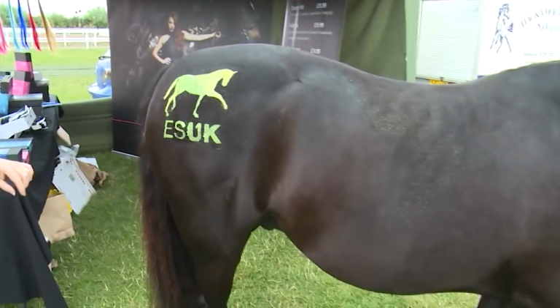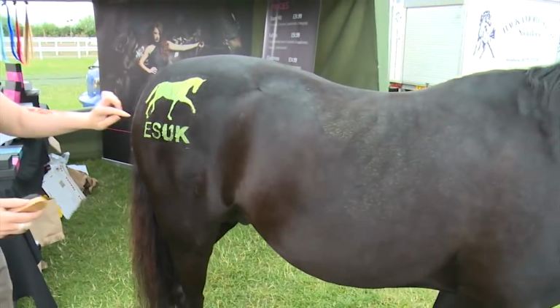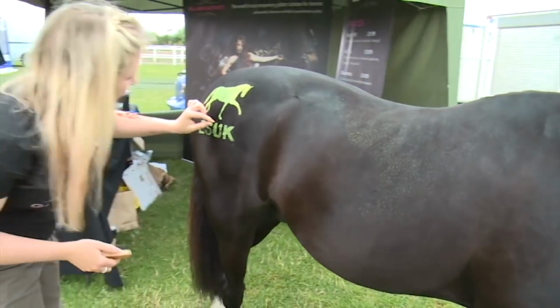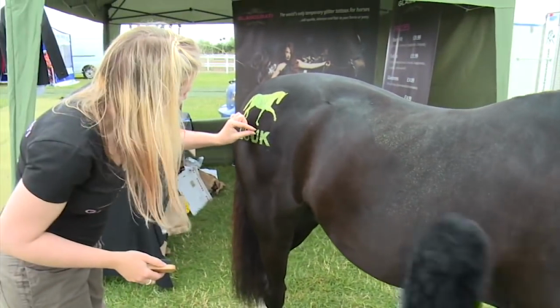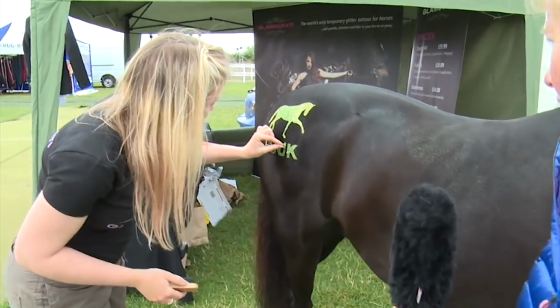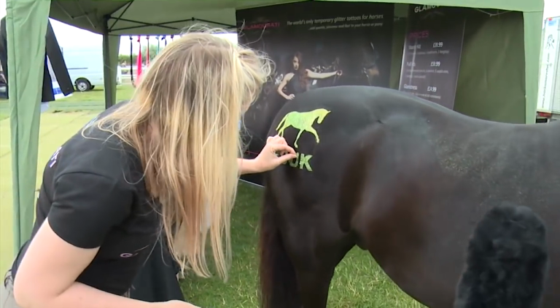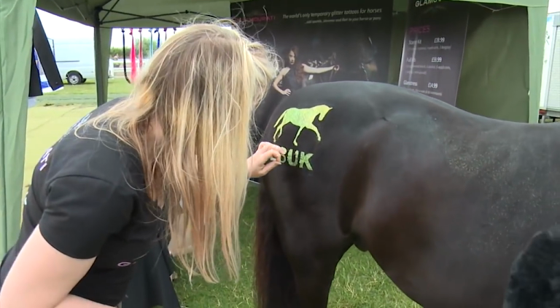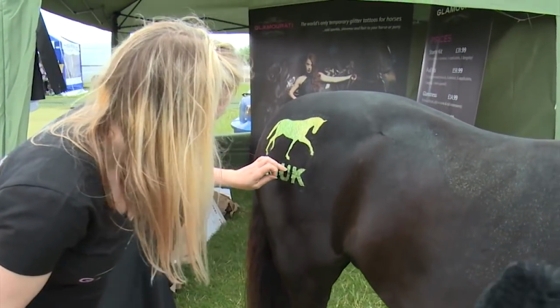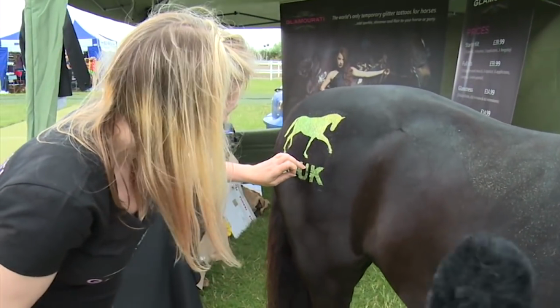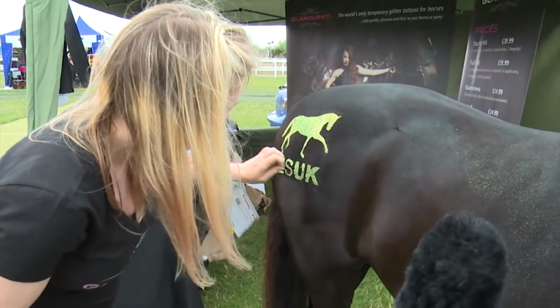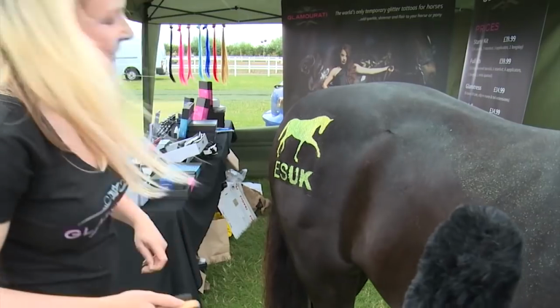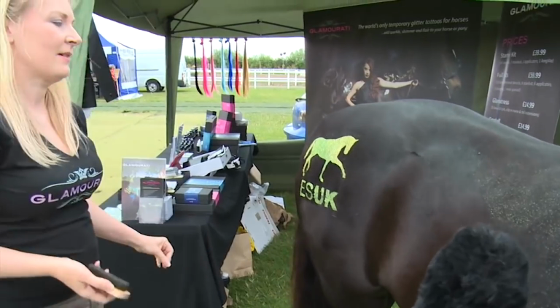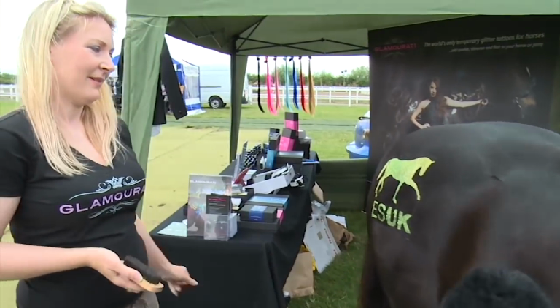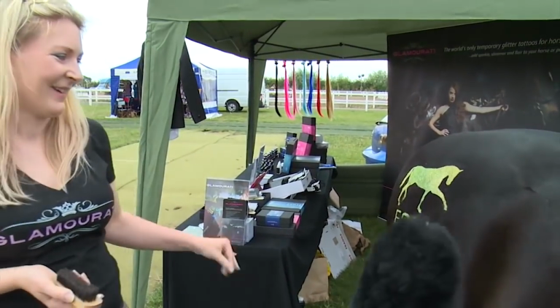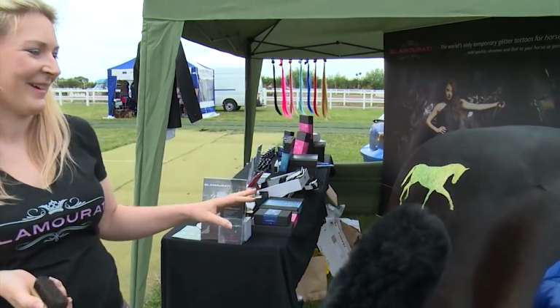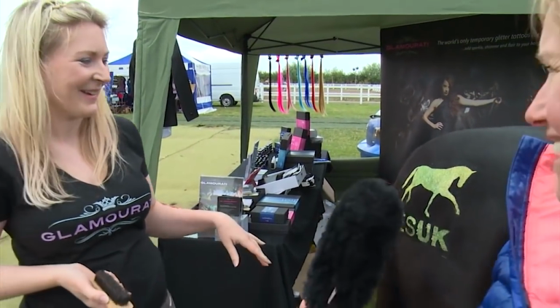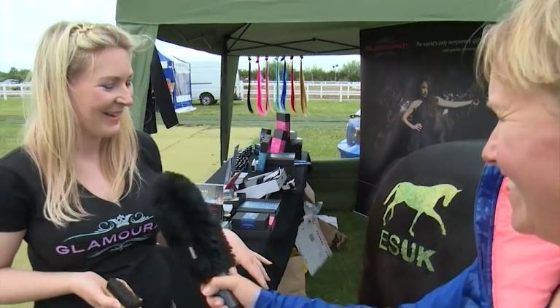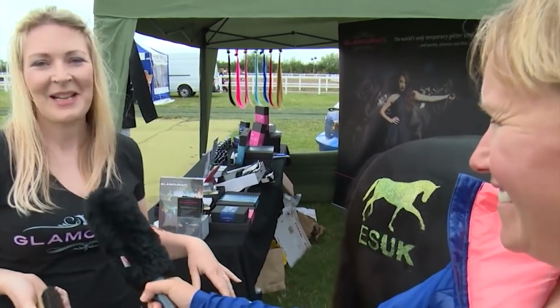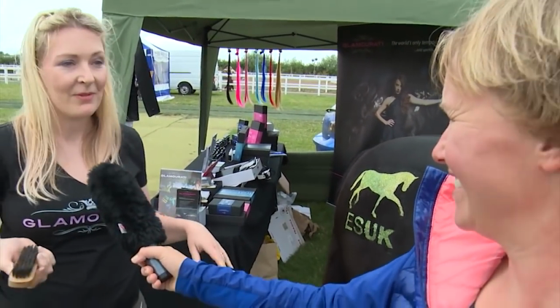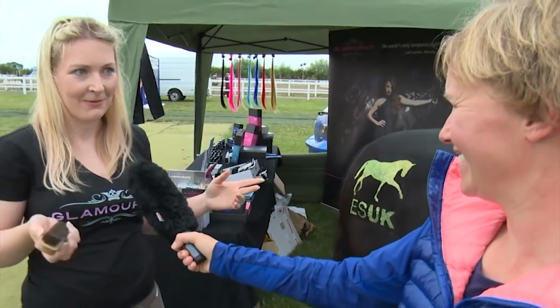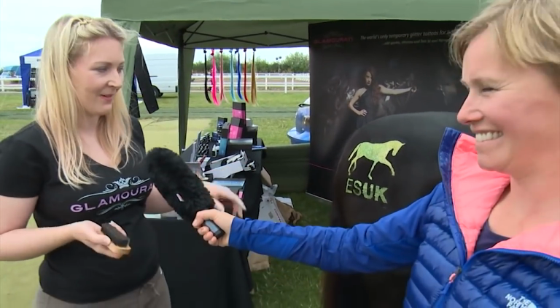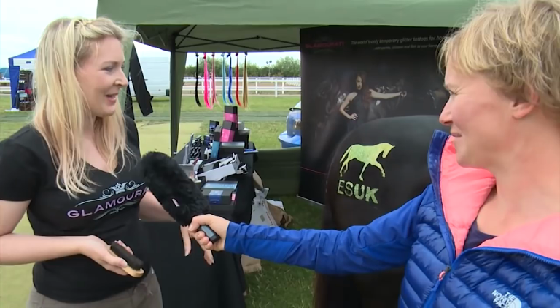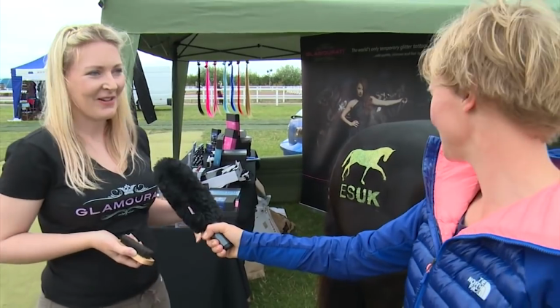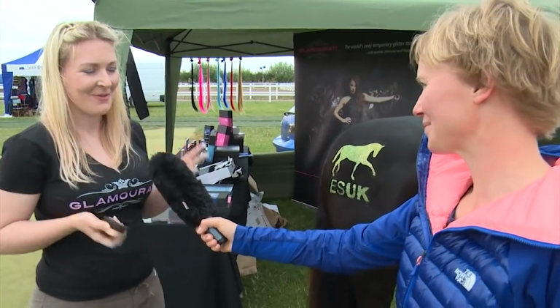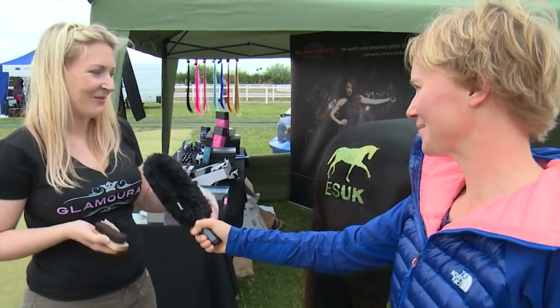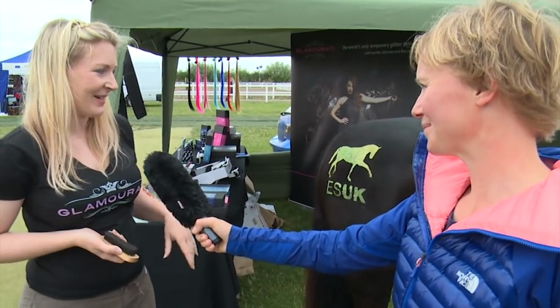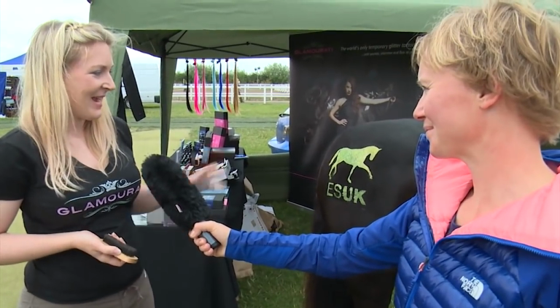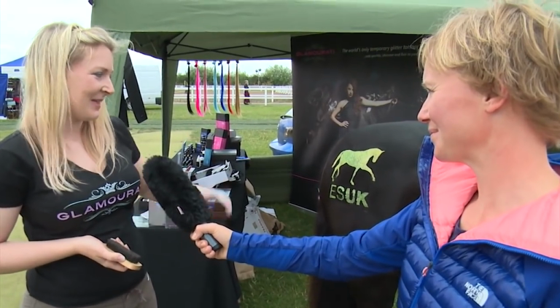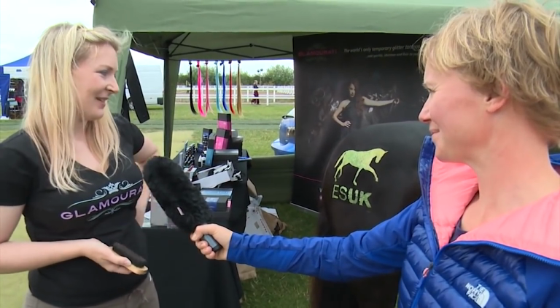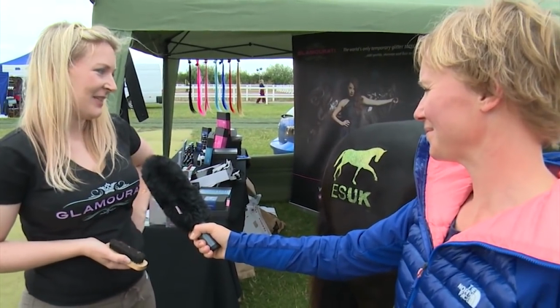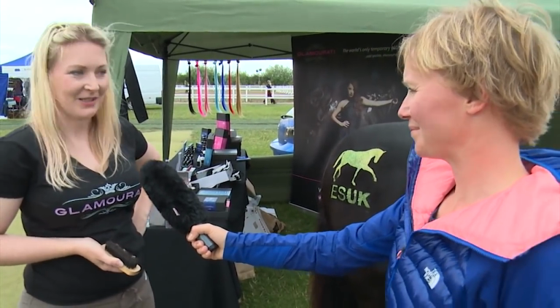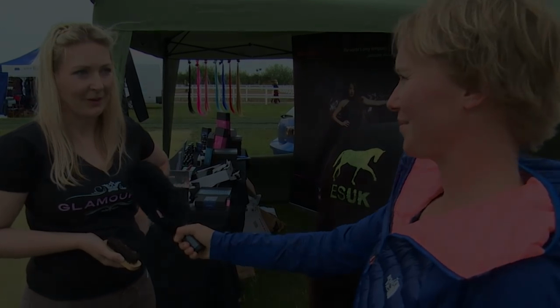And there you have it — one ESUK rump stencil, quarter mark stencil. That was actually probably one of the most difficult ones we've ever done. It's very difficult when they're very wriggly, but it's come out really nicely and it's going to last quite a long time.